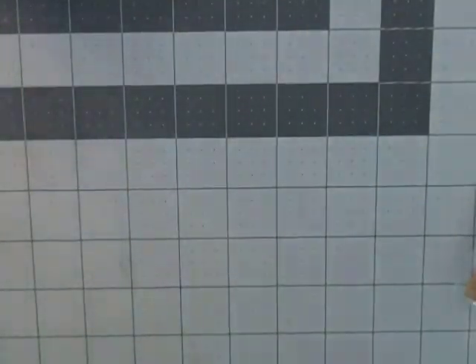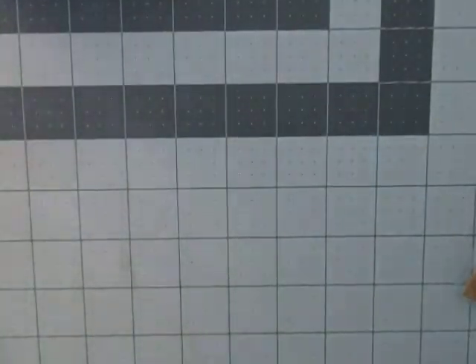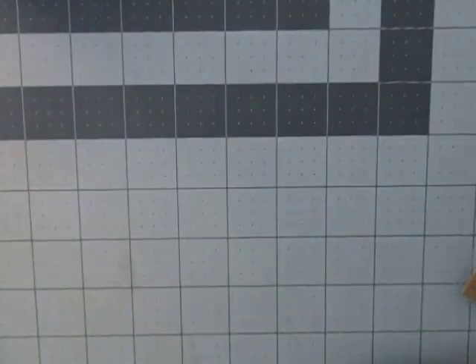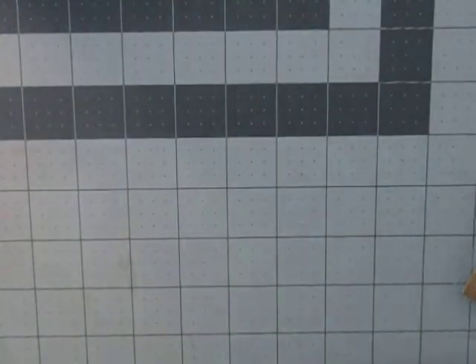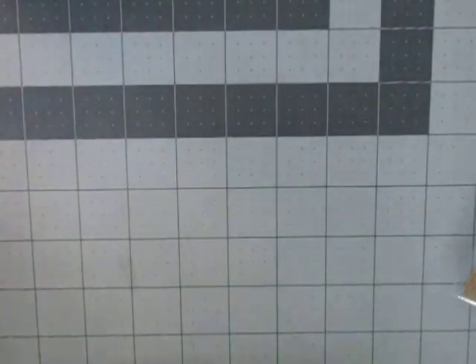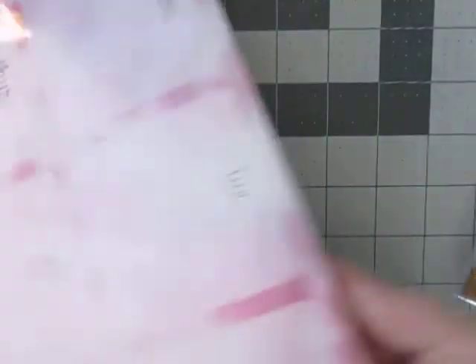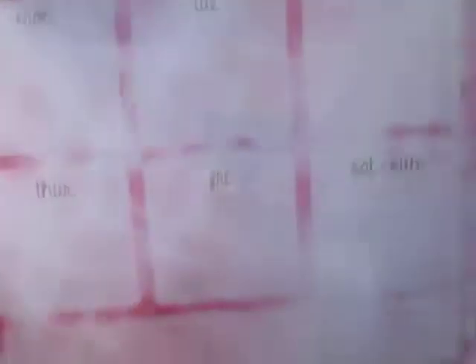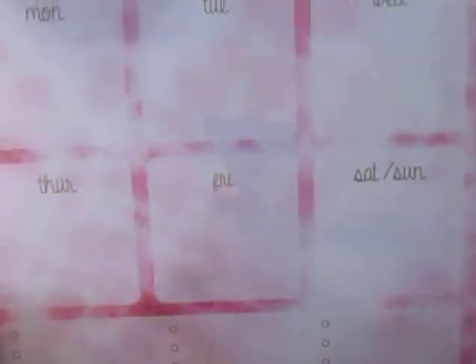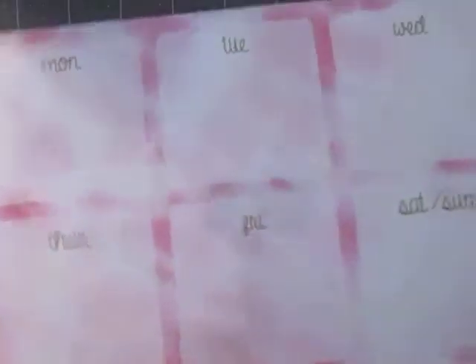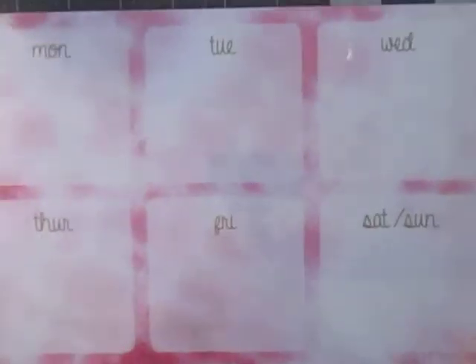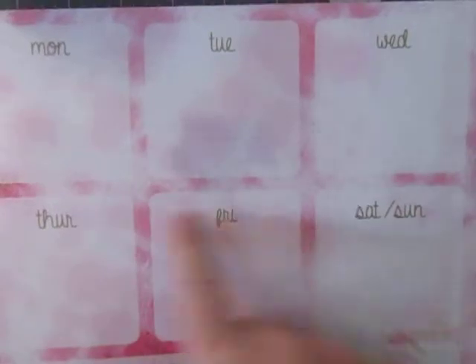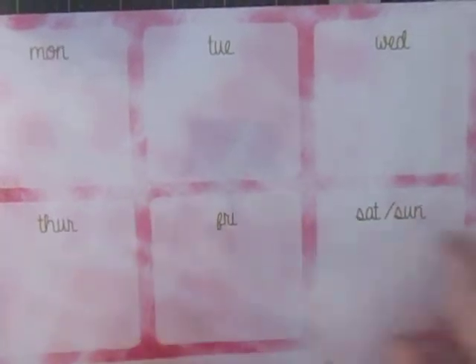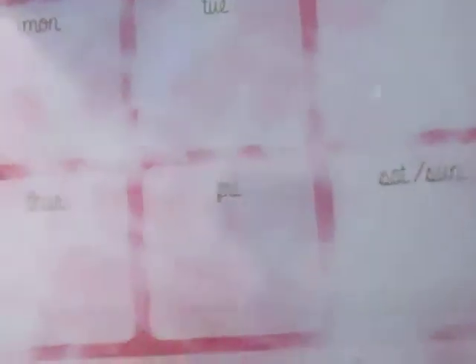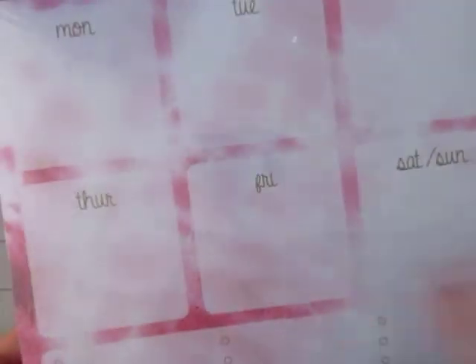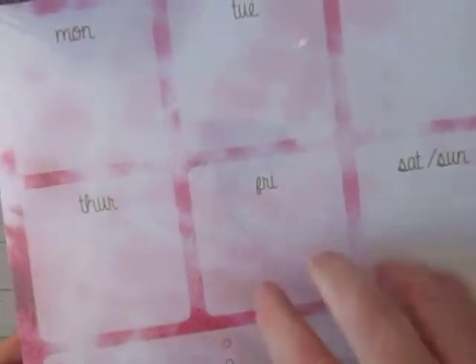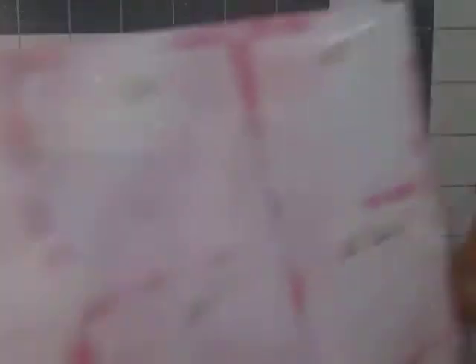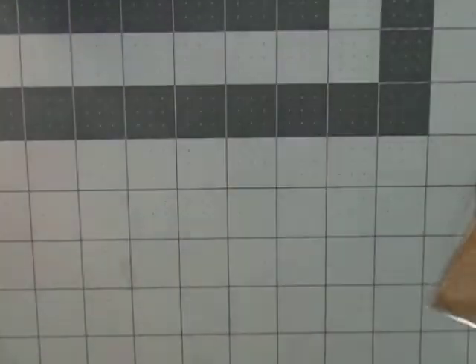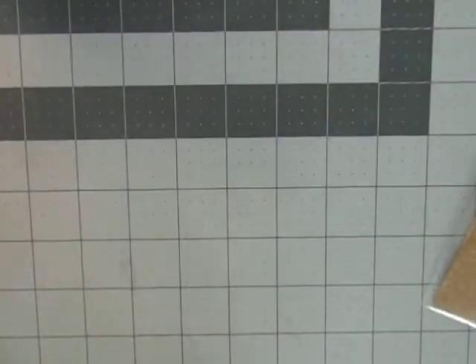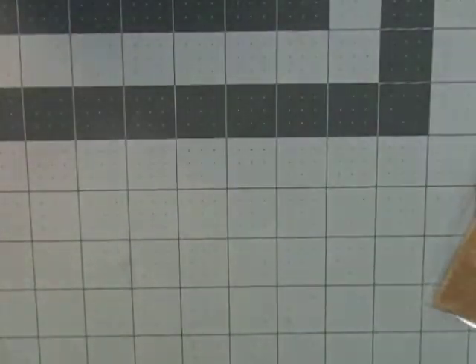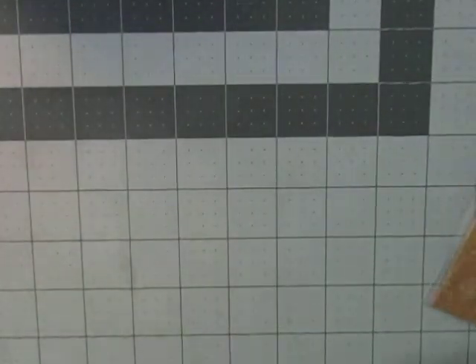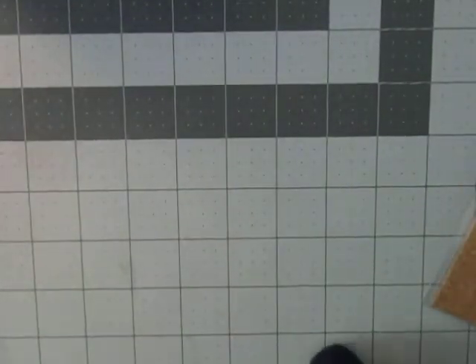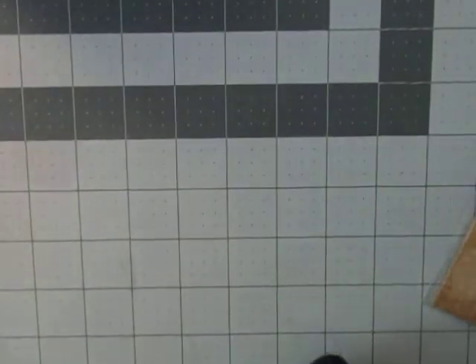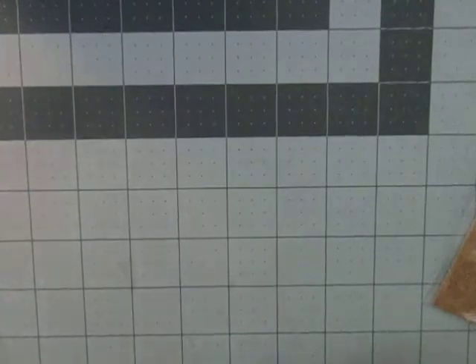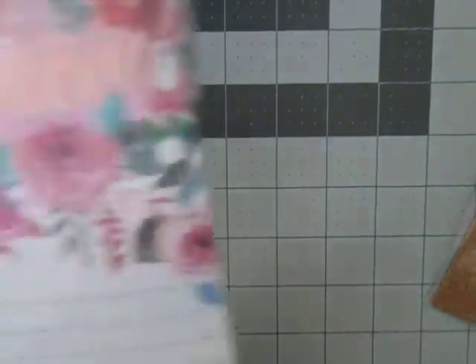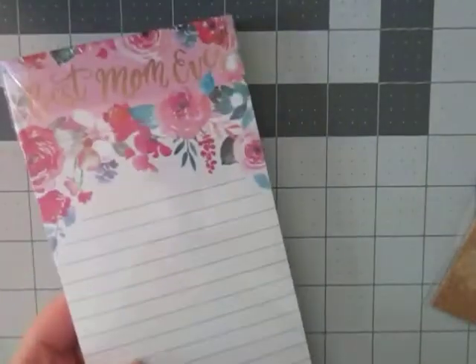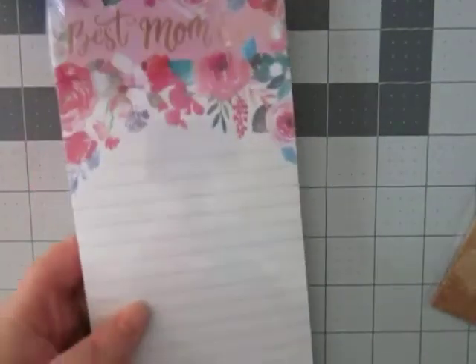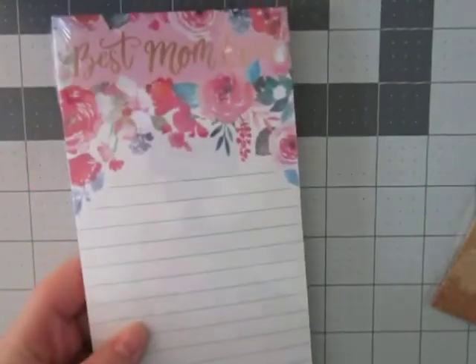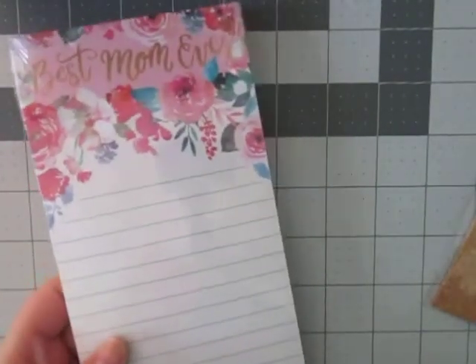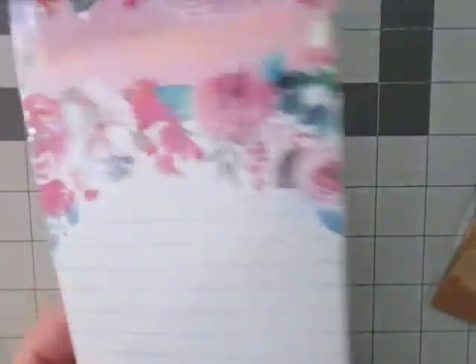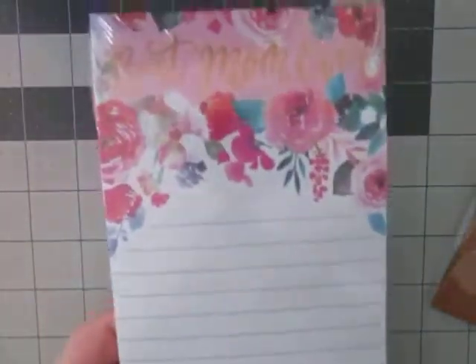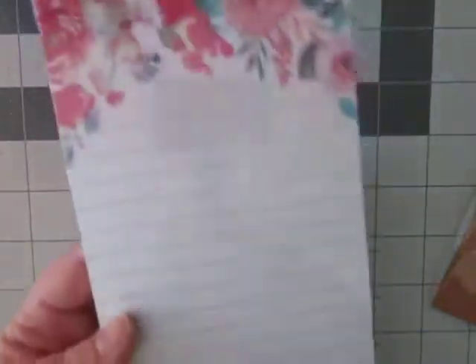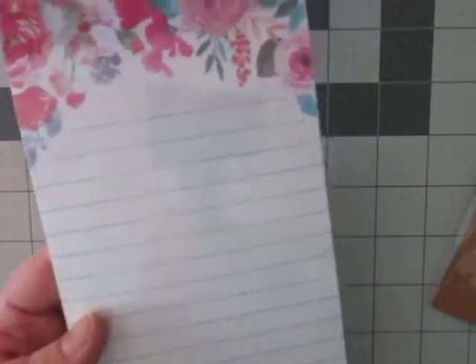I also picked up this for my daughter-in-law for Mother's Day. It was really cute and I thought it would help her plan stuff a little better. And for my mother-in-law, I picked up this — 'Best Mom Ever.' How cute is that?